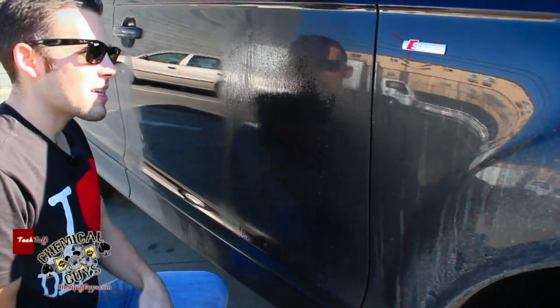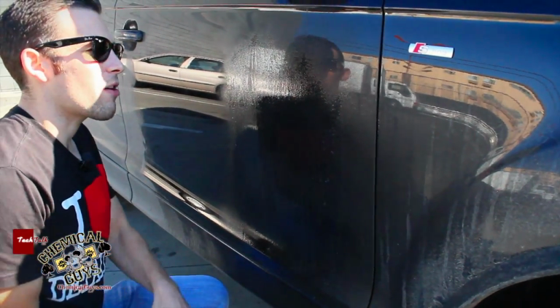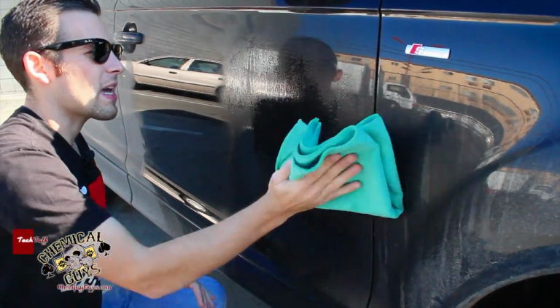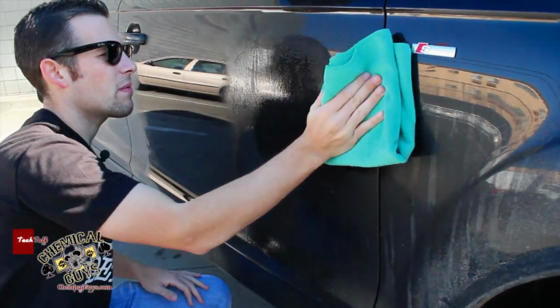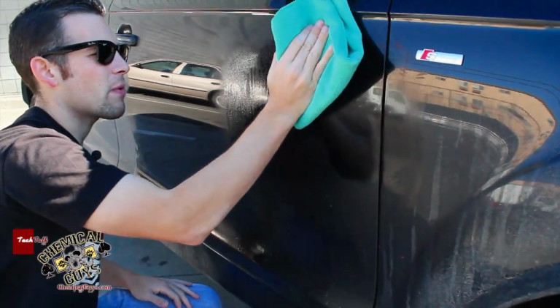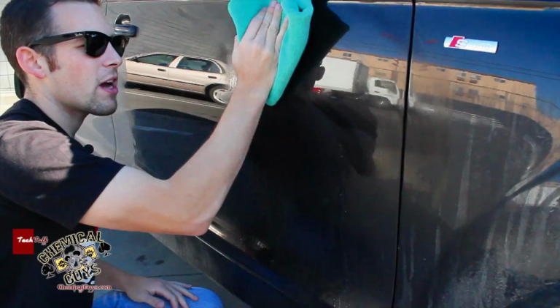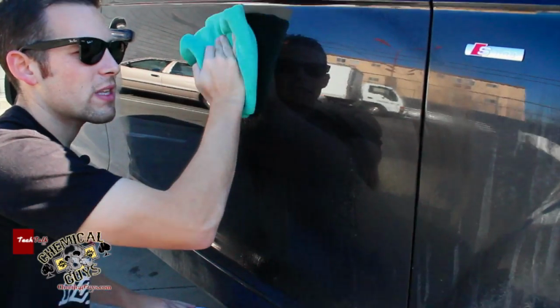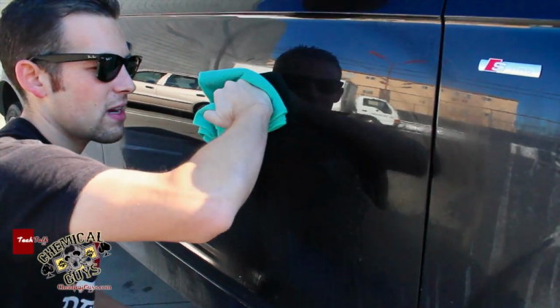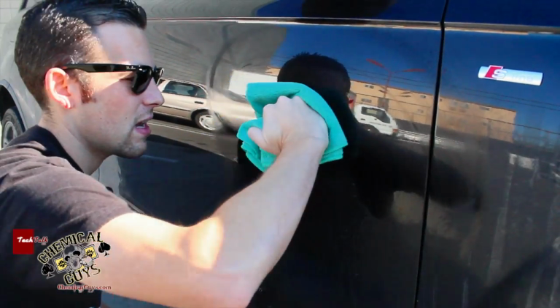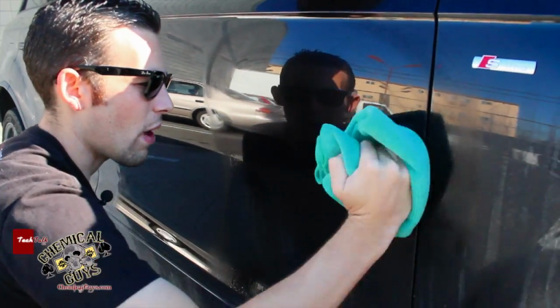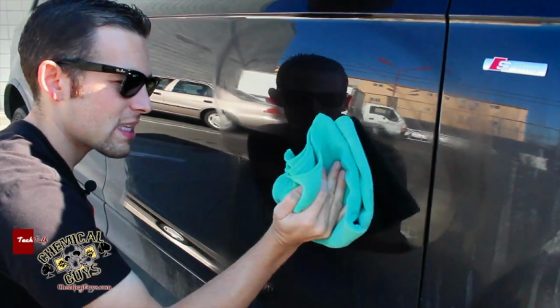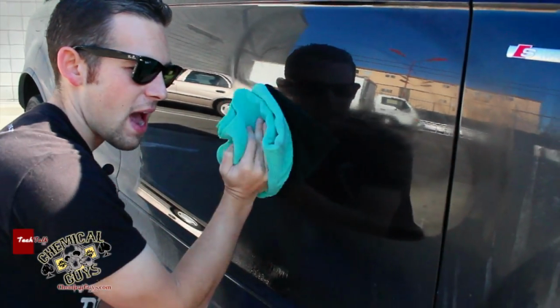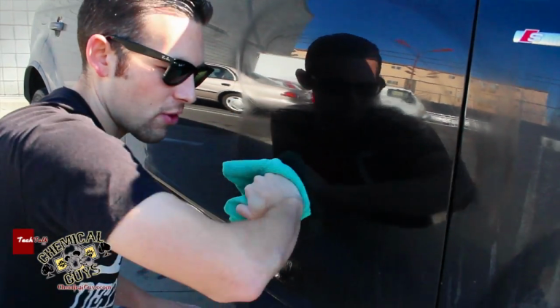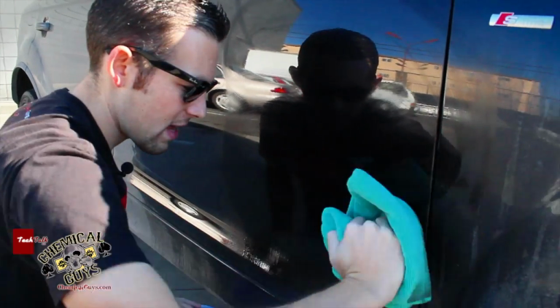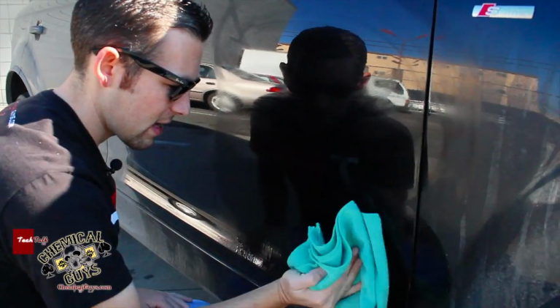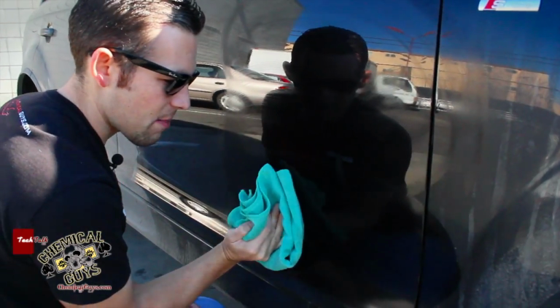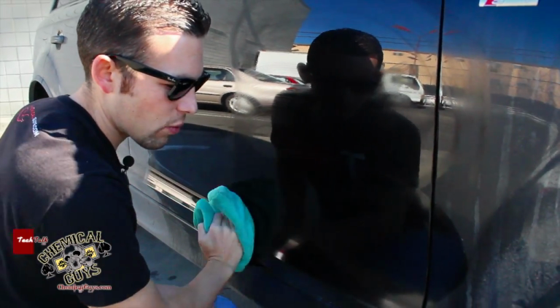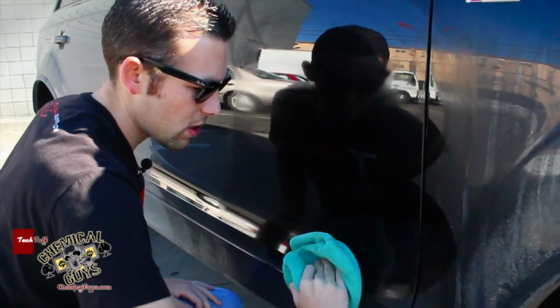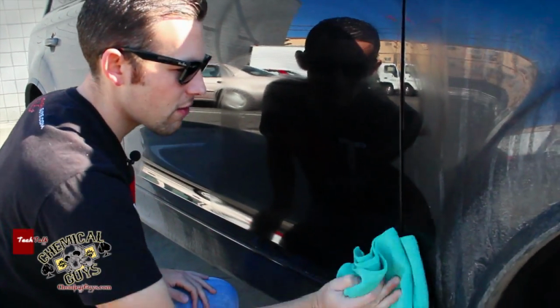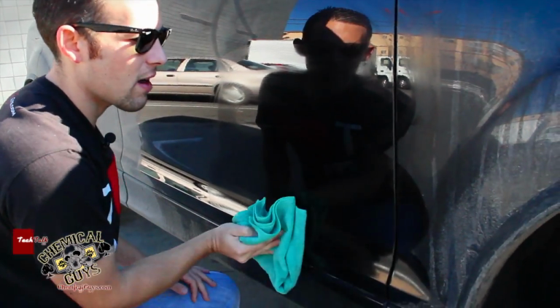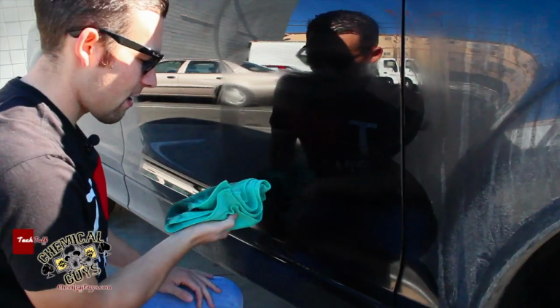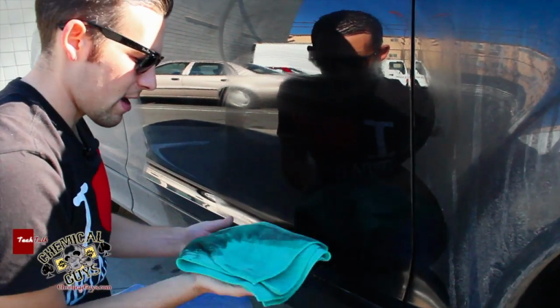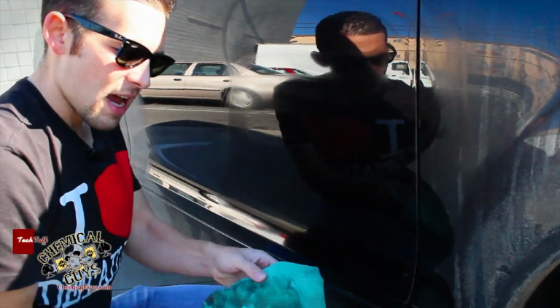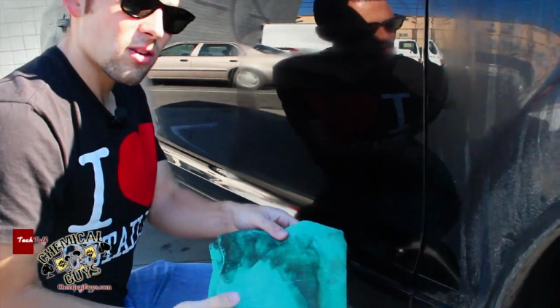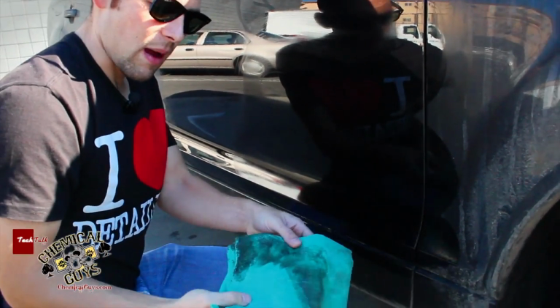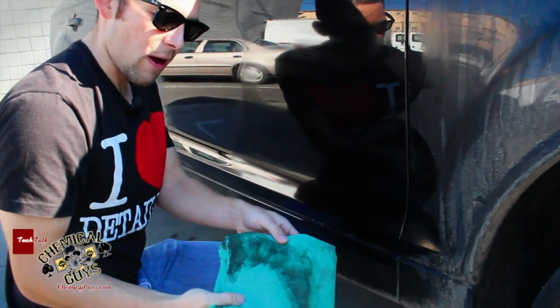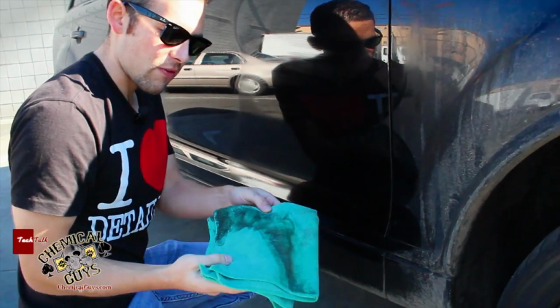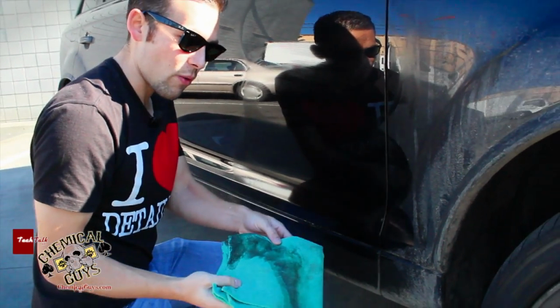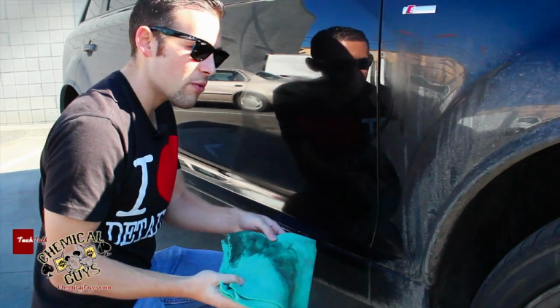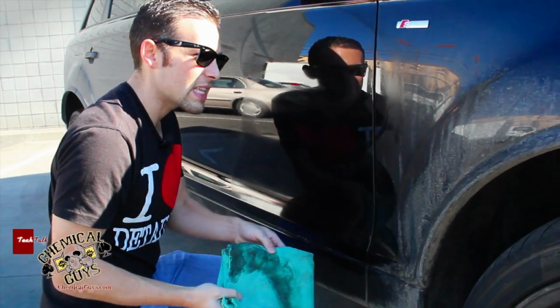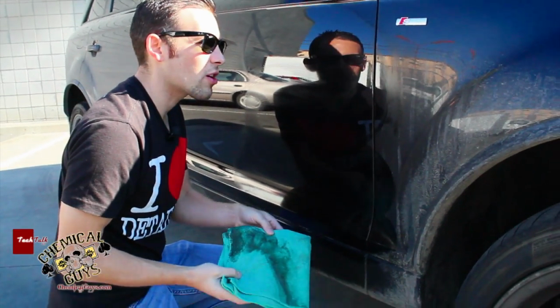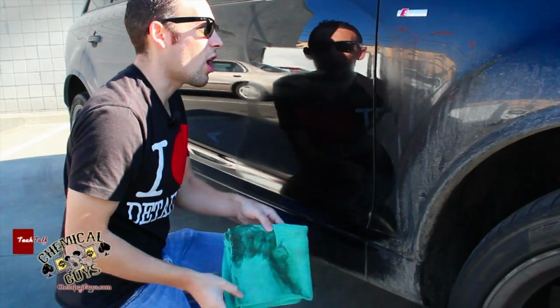I'm going to take my microfiber towel and wipe in one direction. You can wipe in a snake pattern if you like — the snake pattern works really well if you want to cover a lot of area. And look at the dirt that got pulled off the surface. That's what we want to see: we want to see that dirt gone.